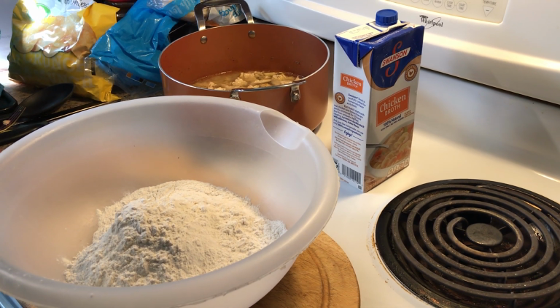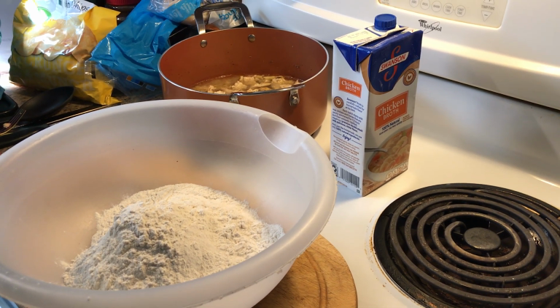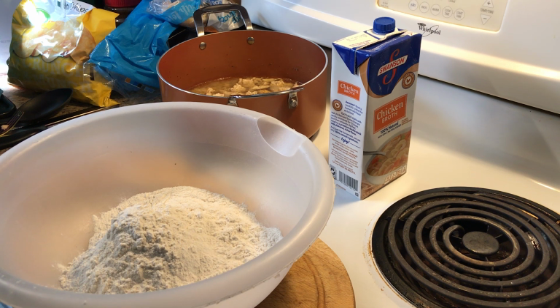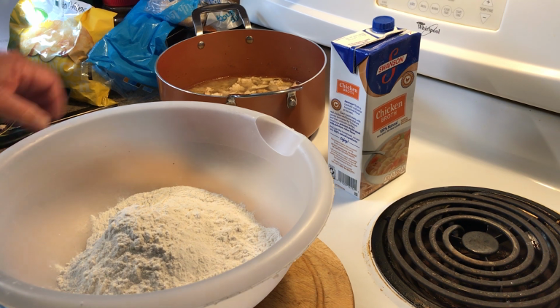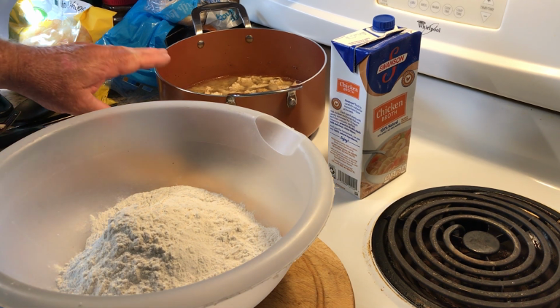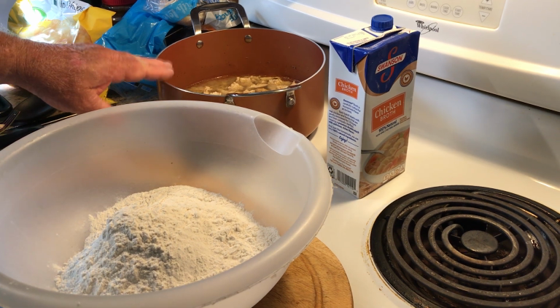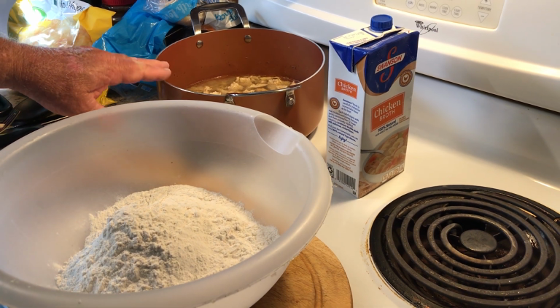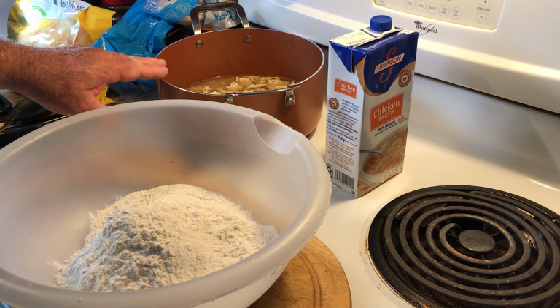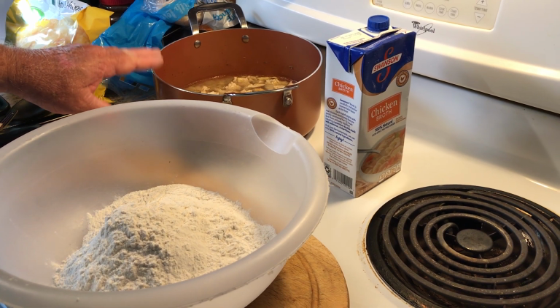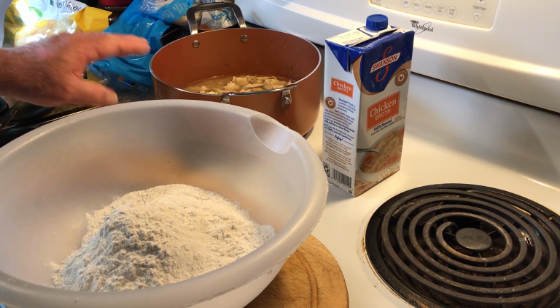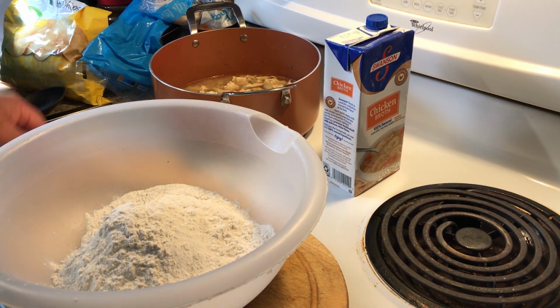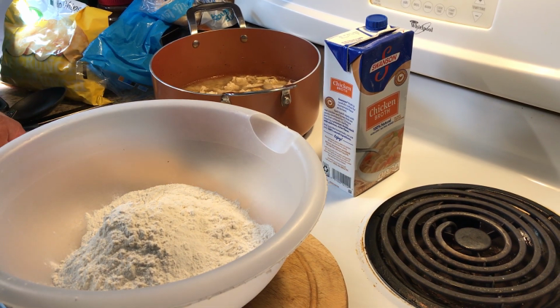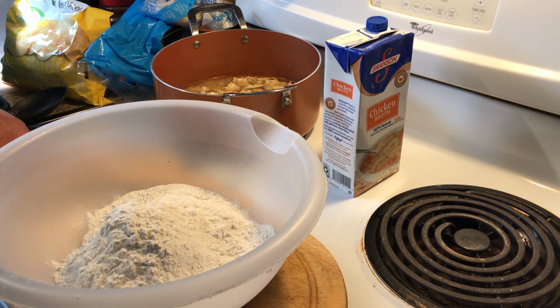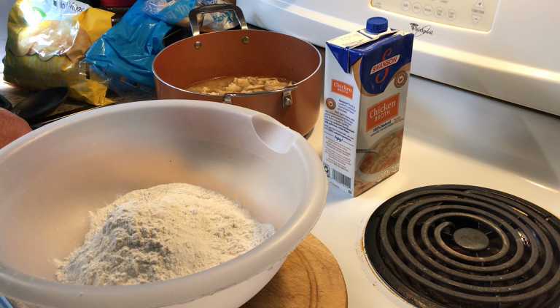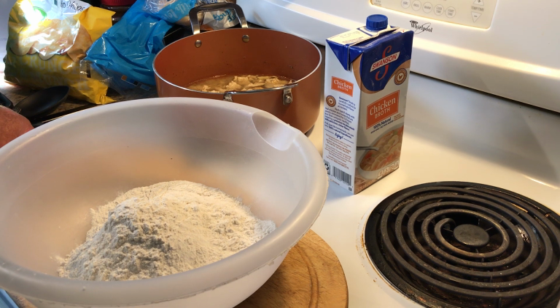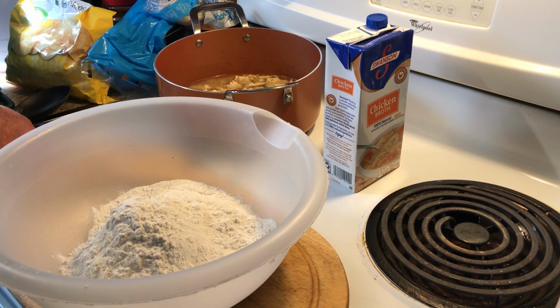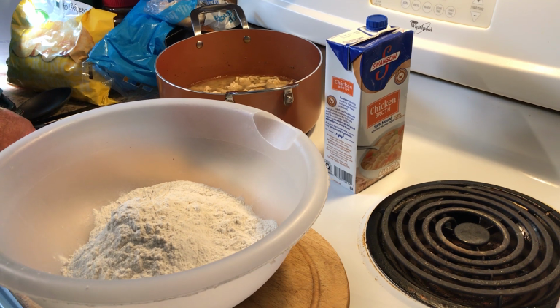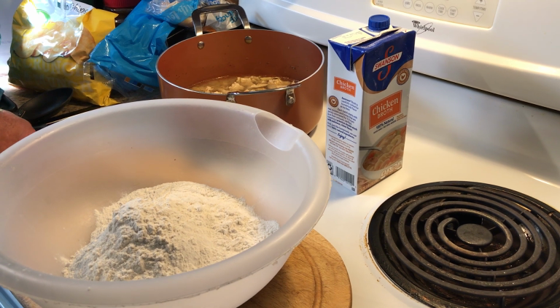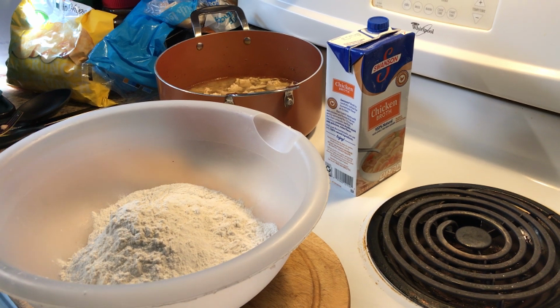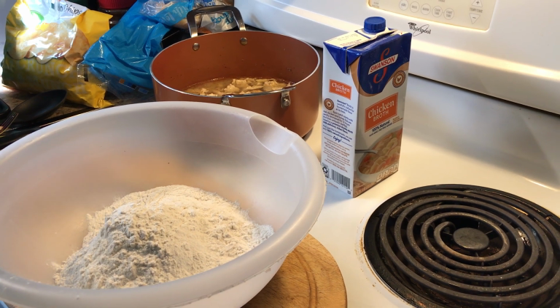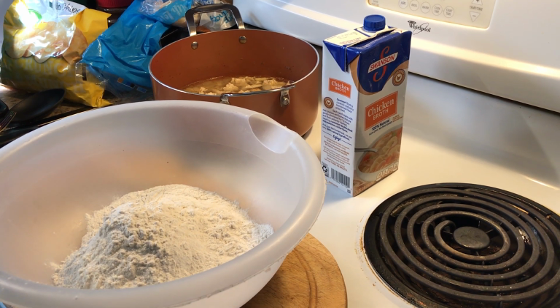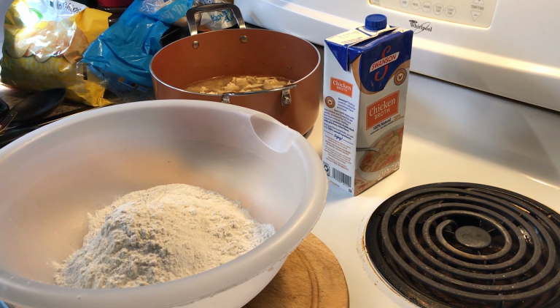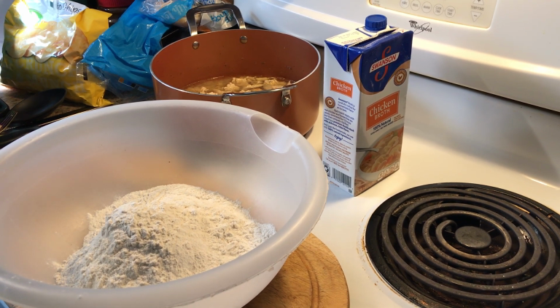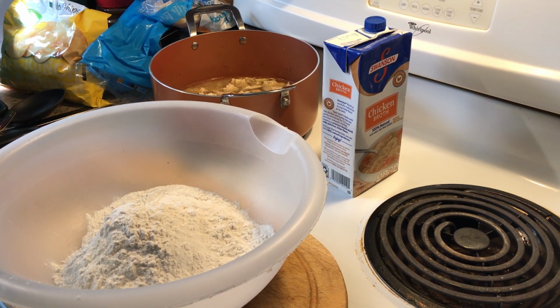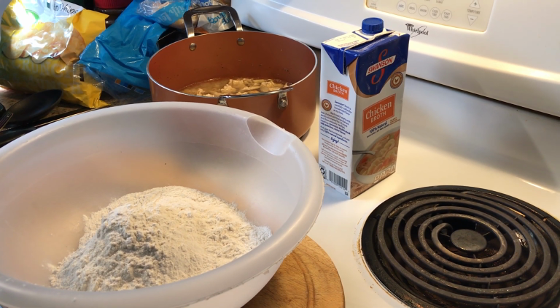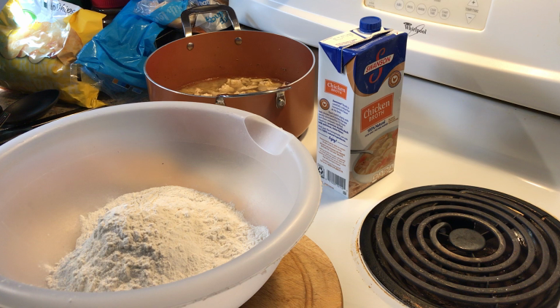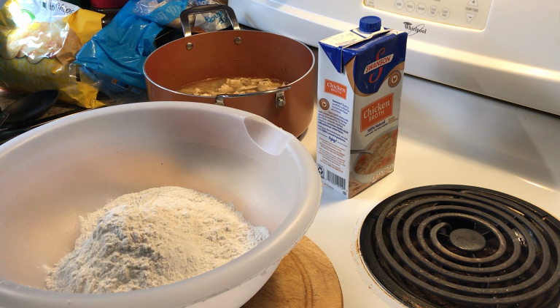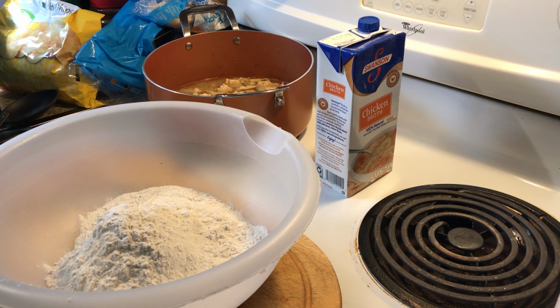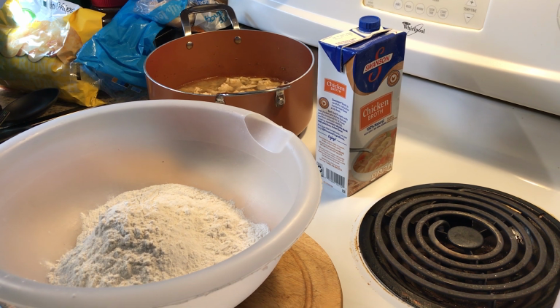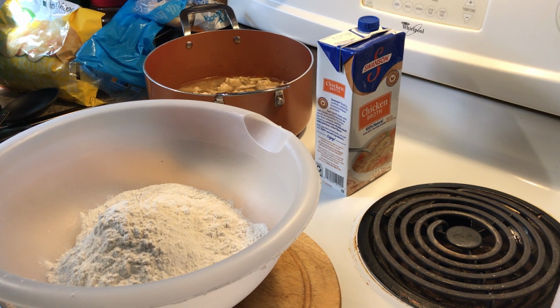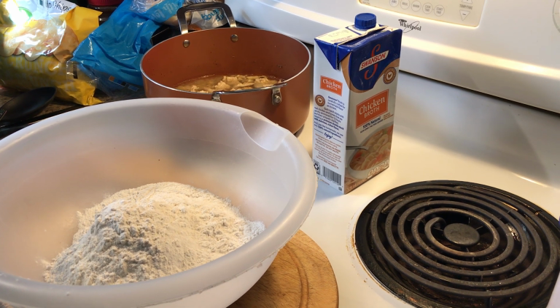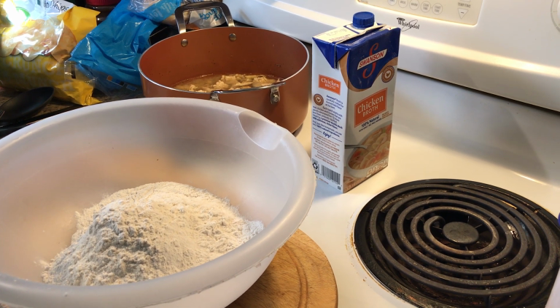I'm not done with my broth. I'm going to add a couple more things to it when we start to cook the dumplings. But right now, I'm going to show you how I make my dumplings.